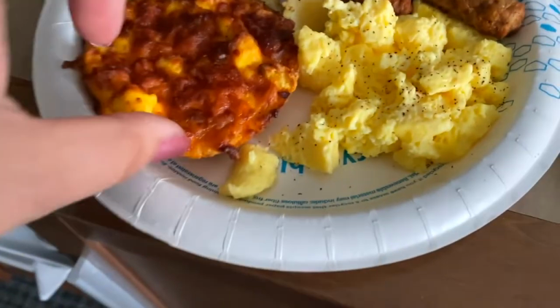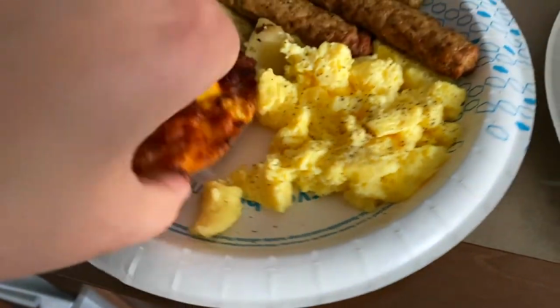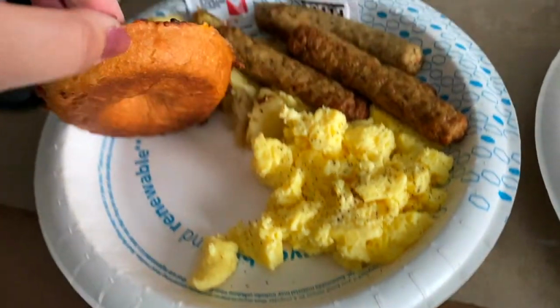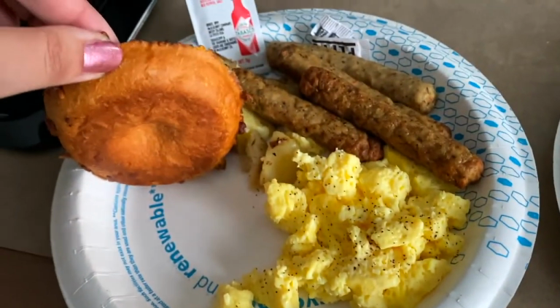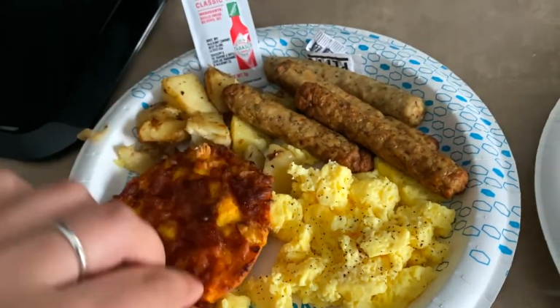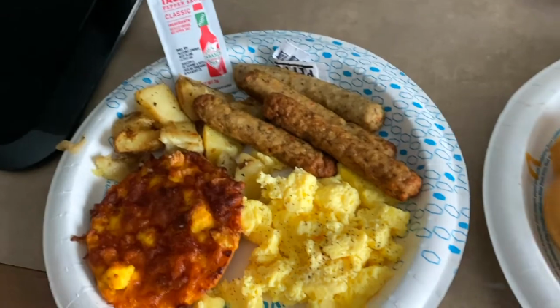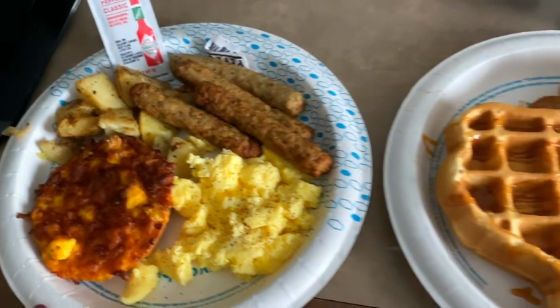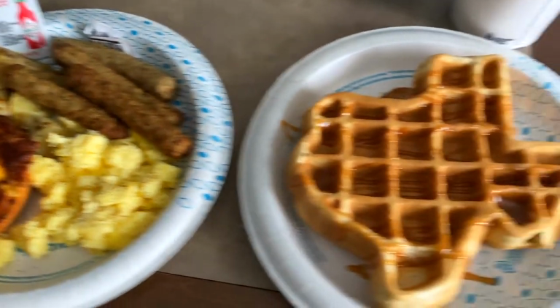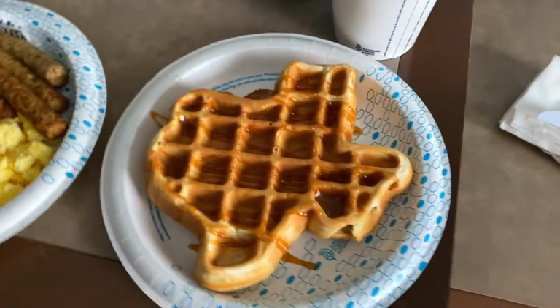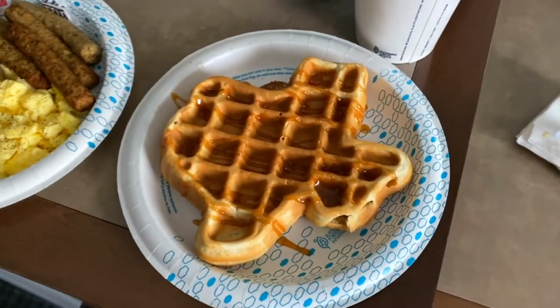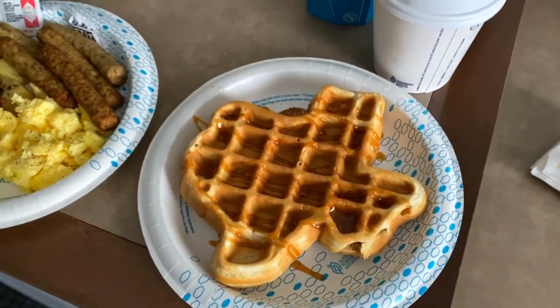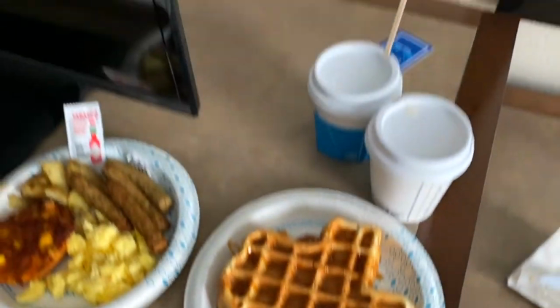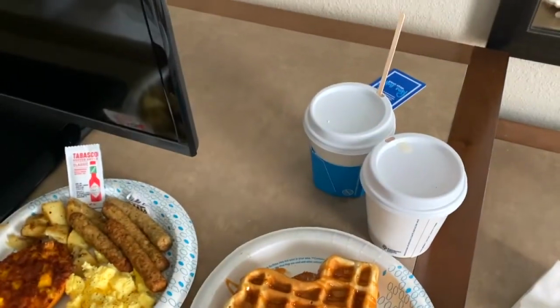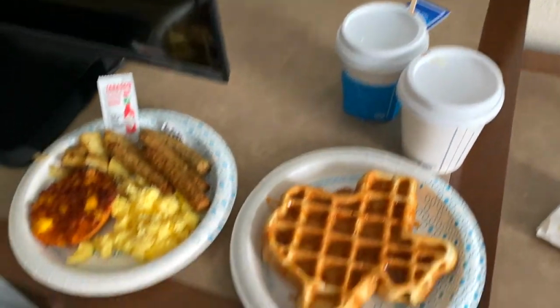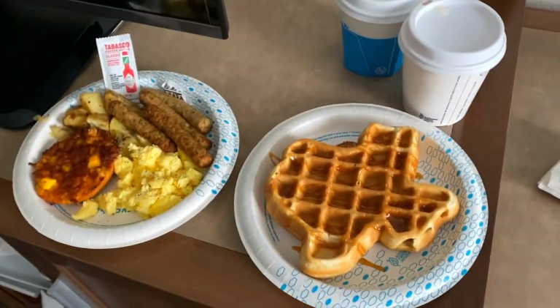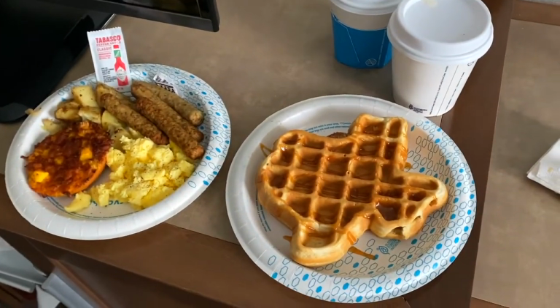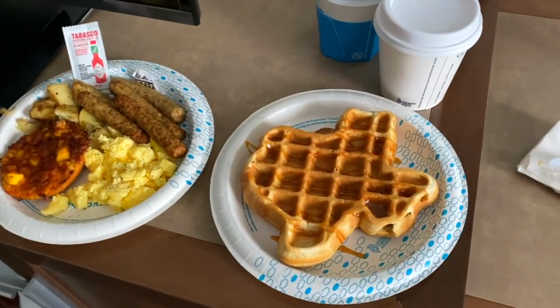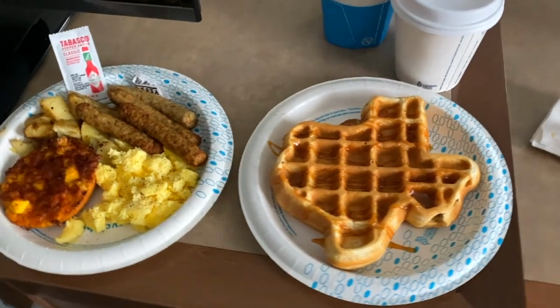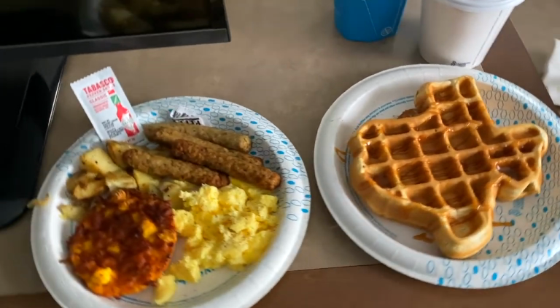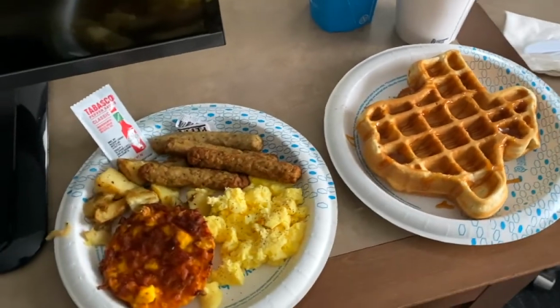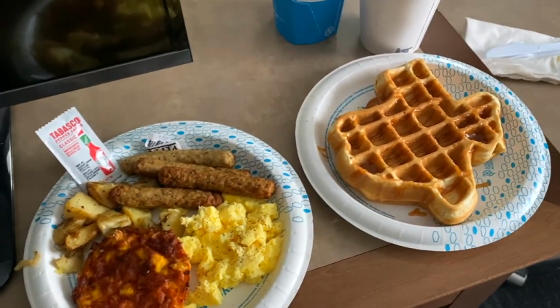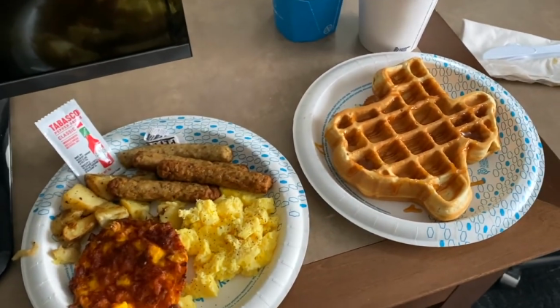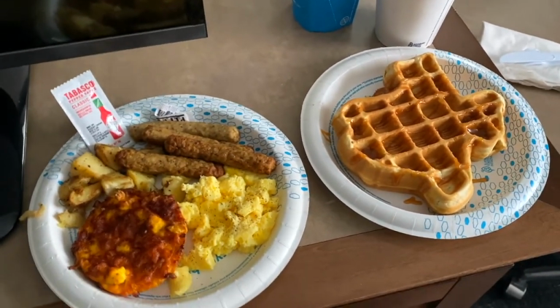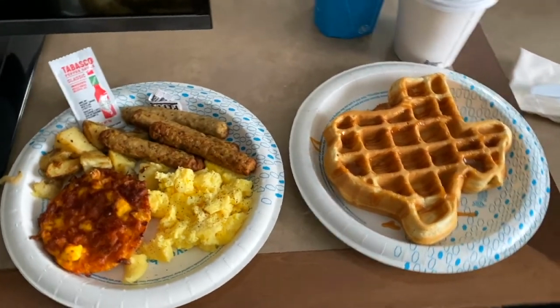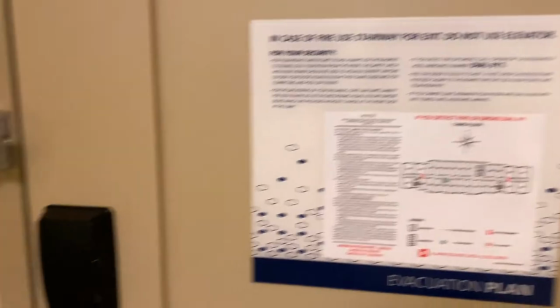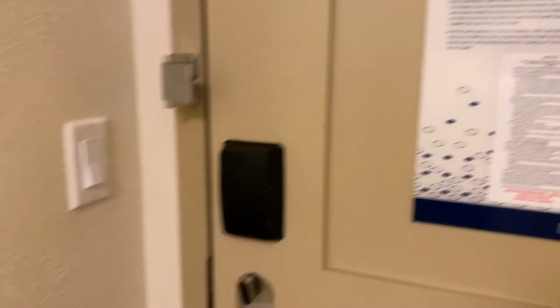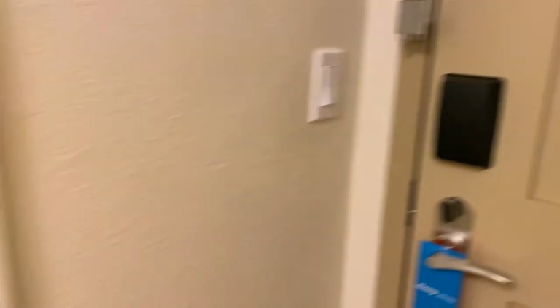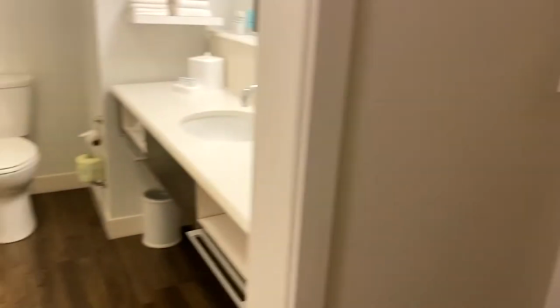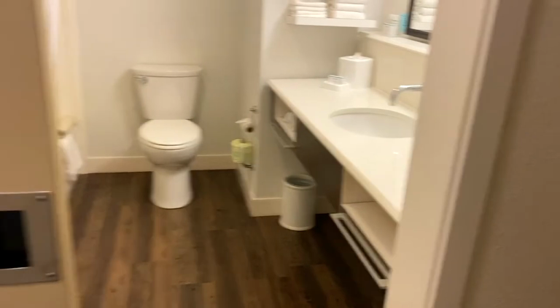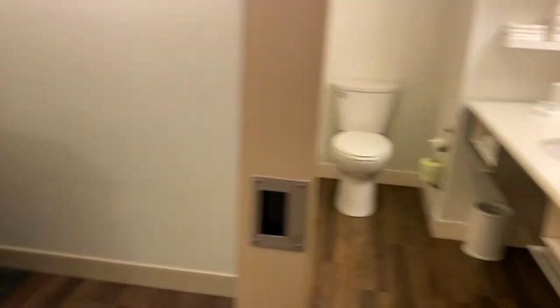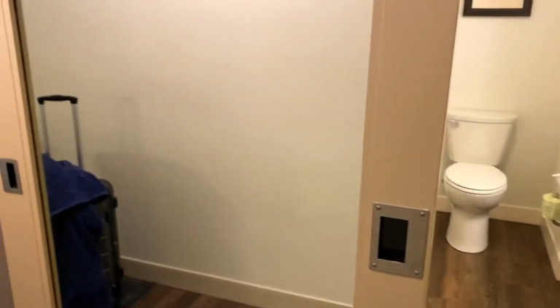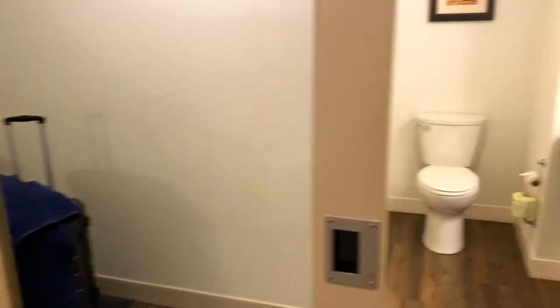We also have some waffles — I brought it to my room. Got sausage, eggs, potatoes, a bagel topped with cheese, and a Texas shaped waffle, plus orange juice and coffee. There are also some sauces available. I didn't get any cereal but this was just enough.